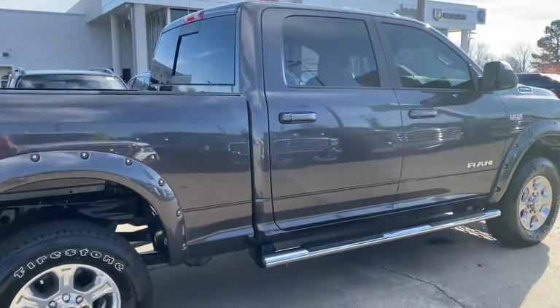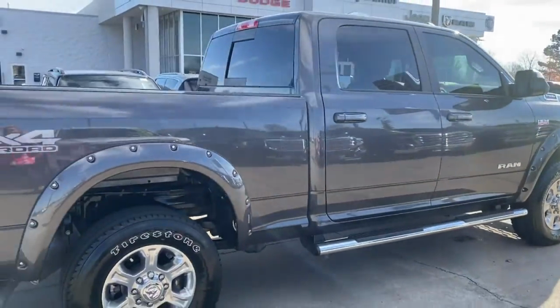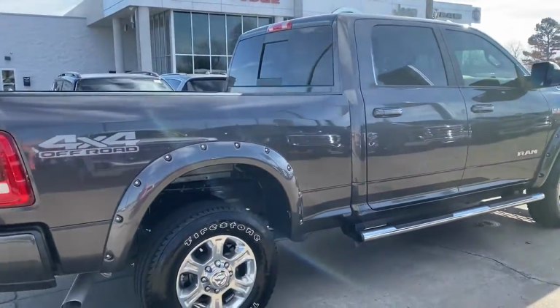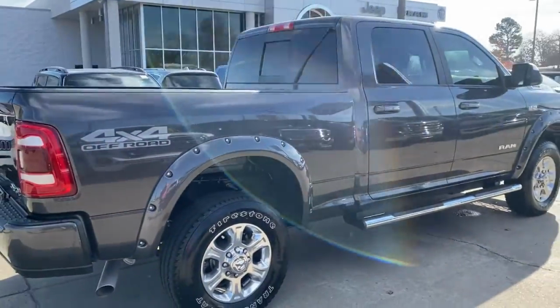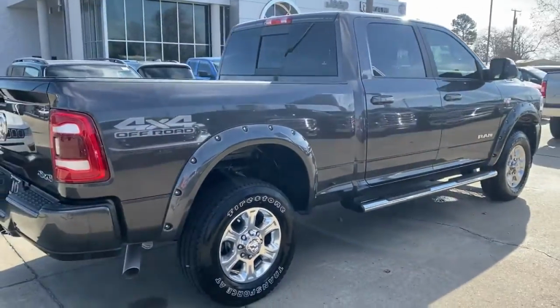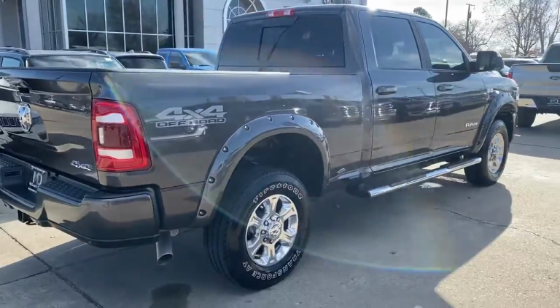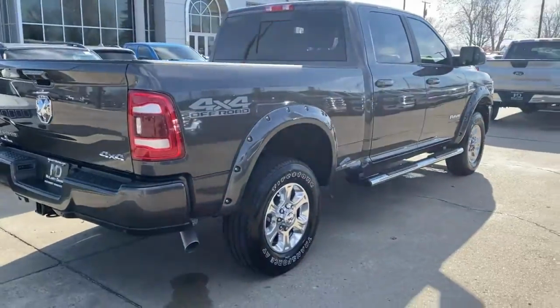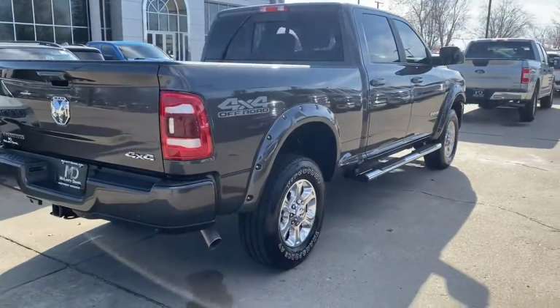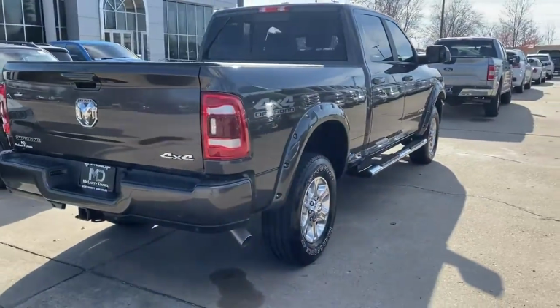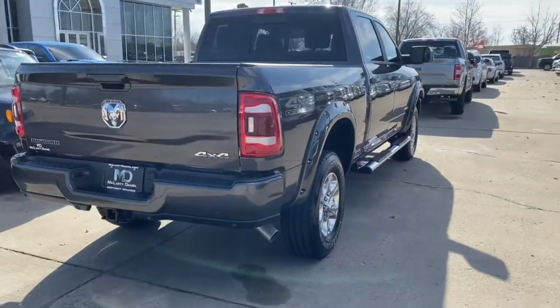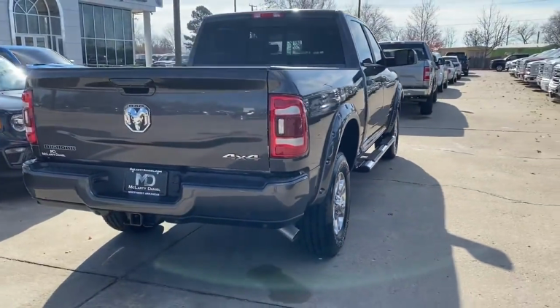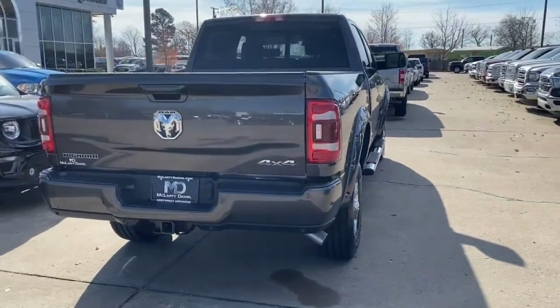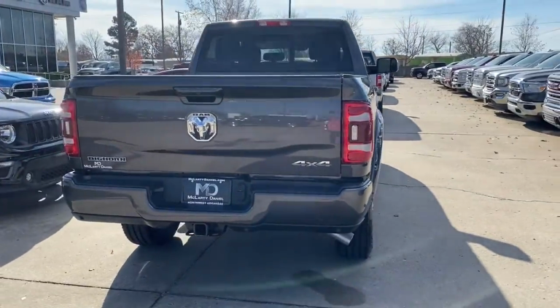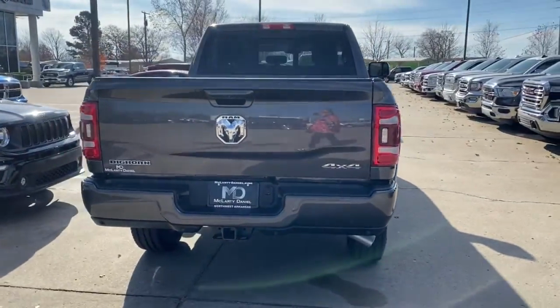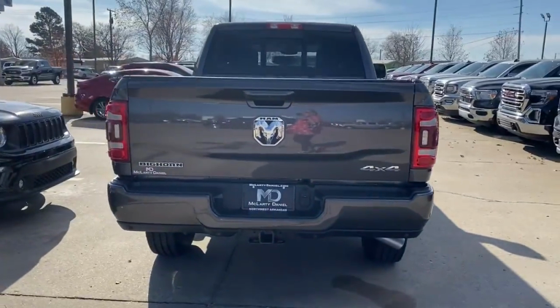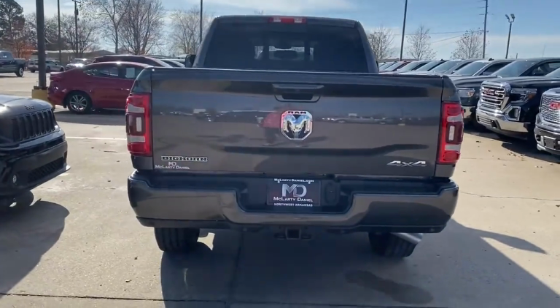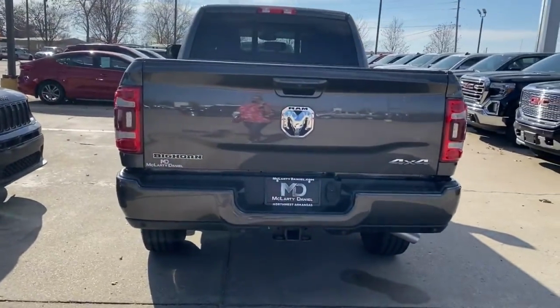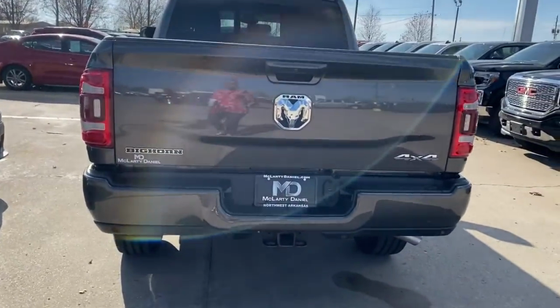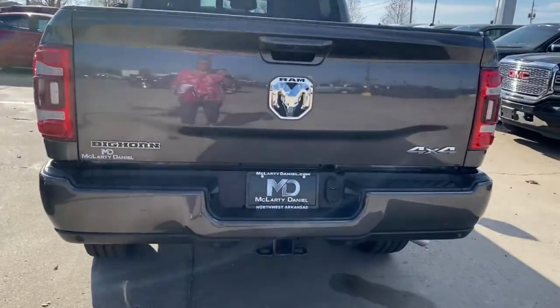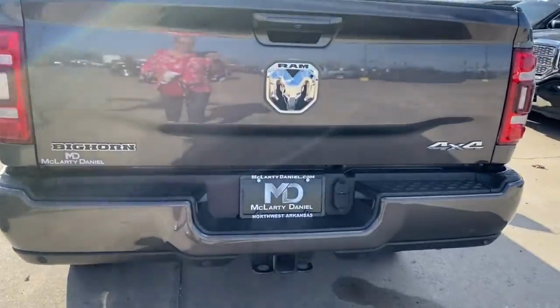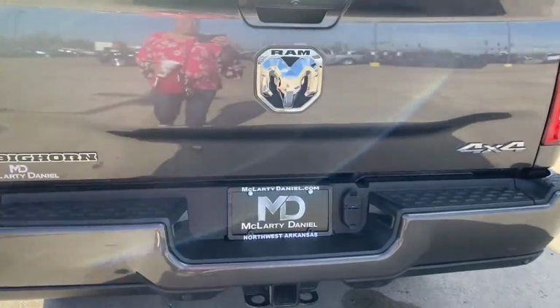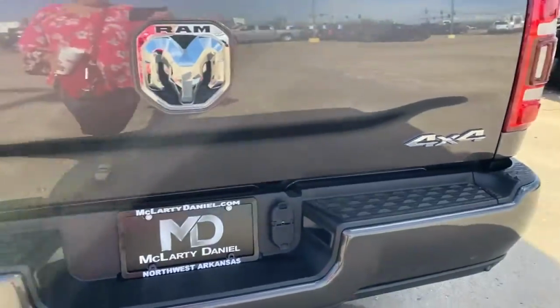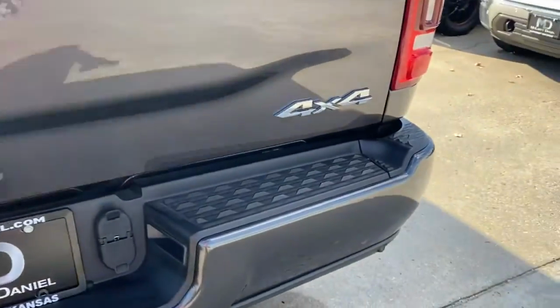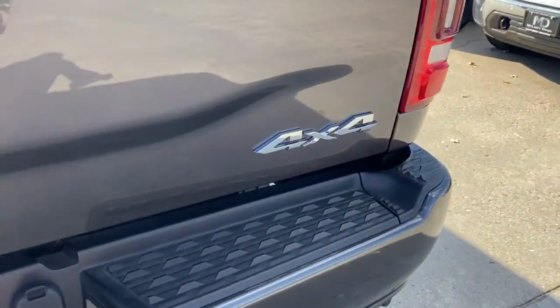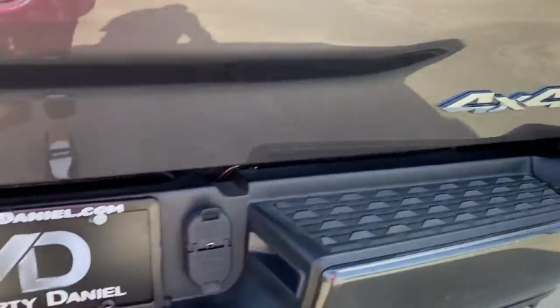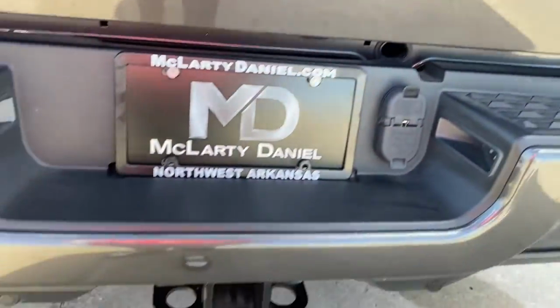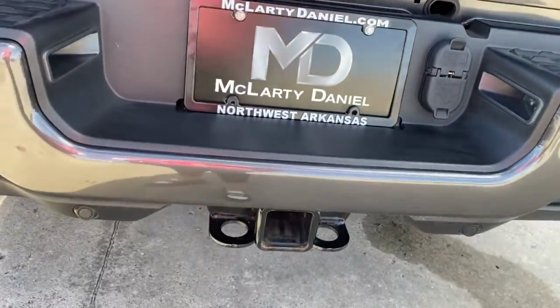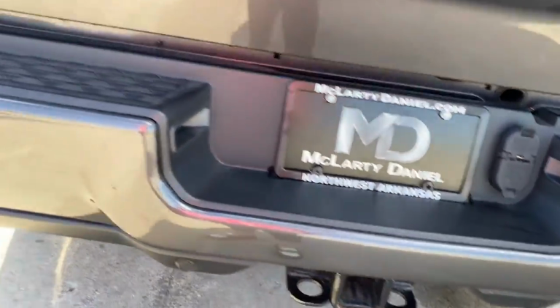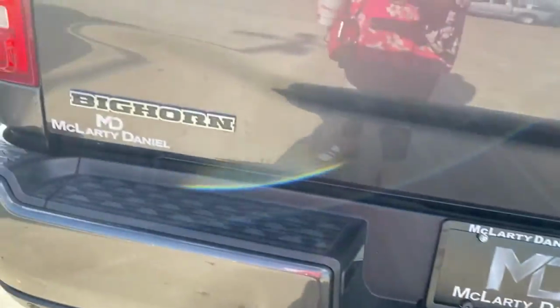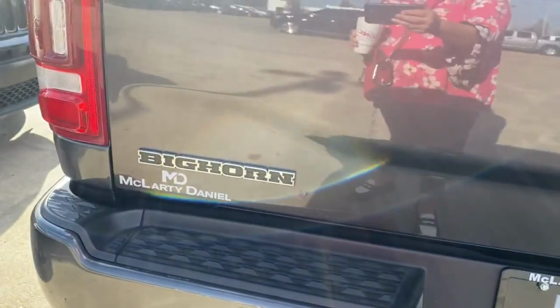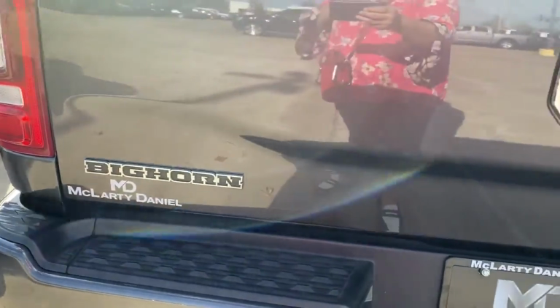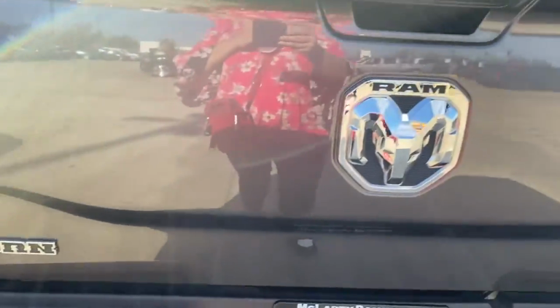These are just some of the great options this vehicle comes with: electronic stability control, Bluetooth, trip computer, power windows, four-wheel disc brakes, power steering.